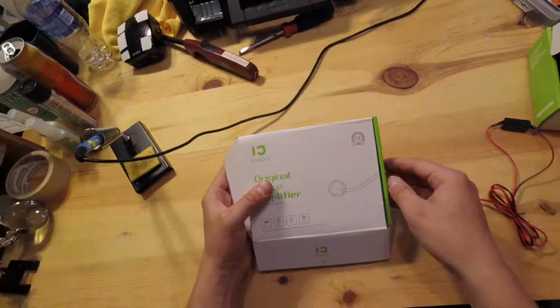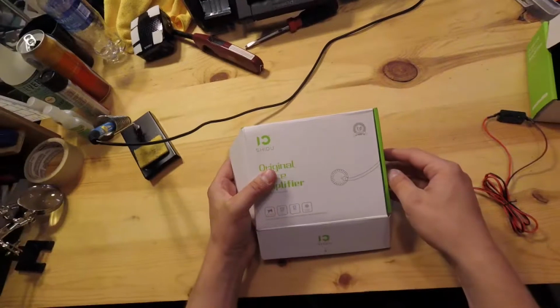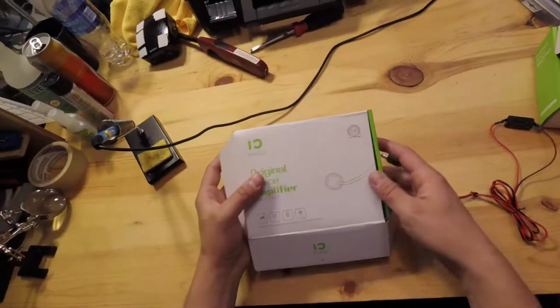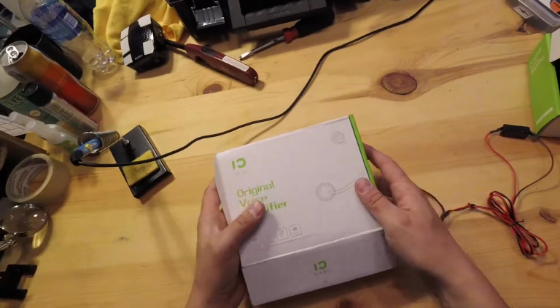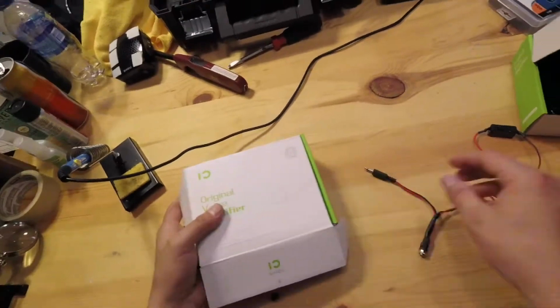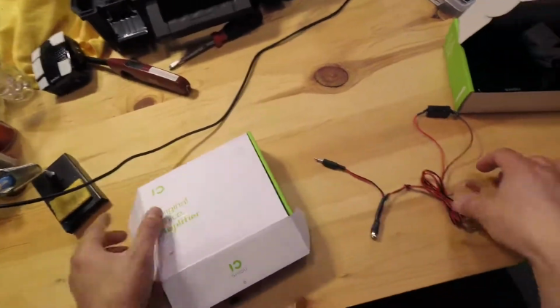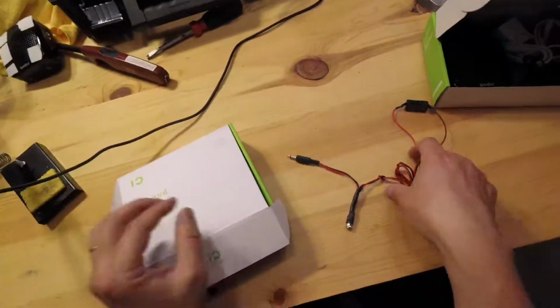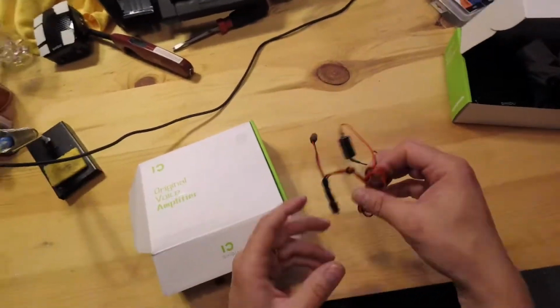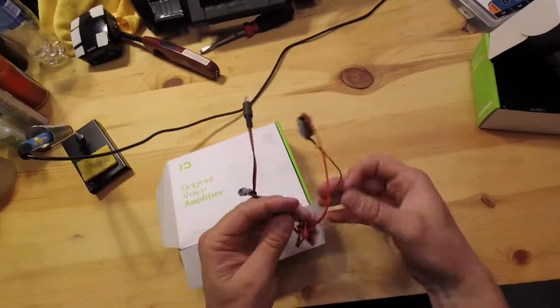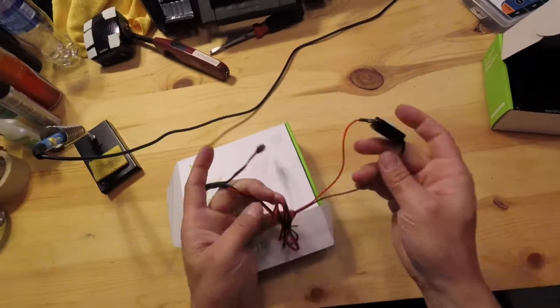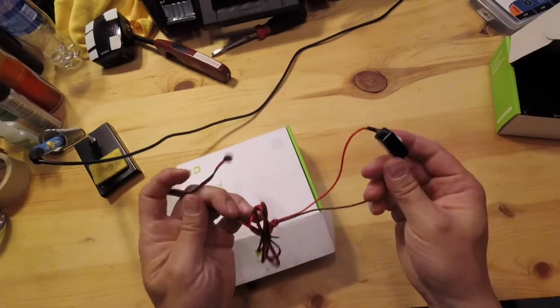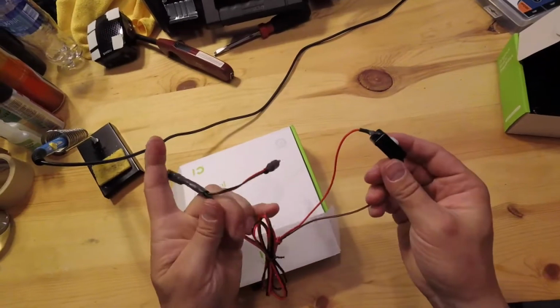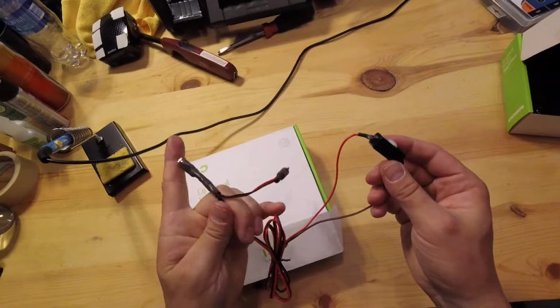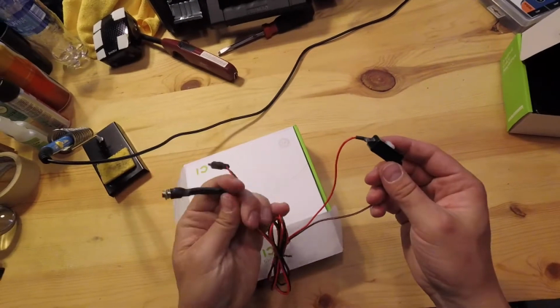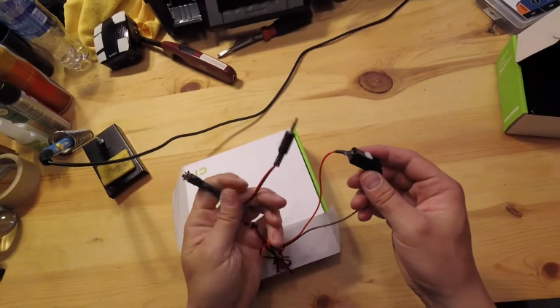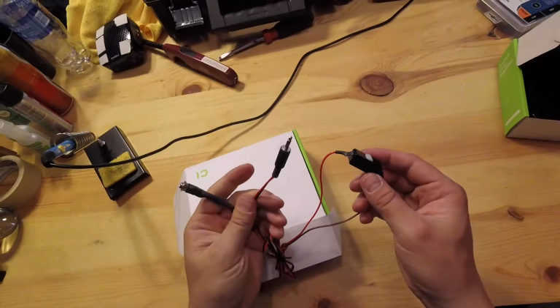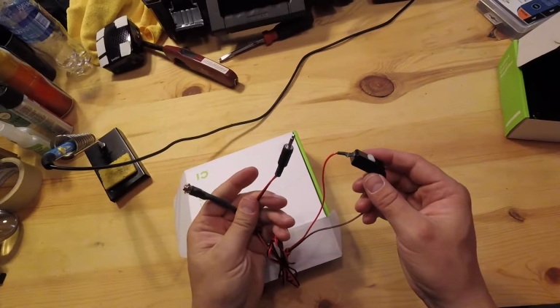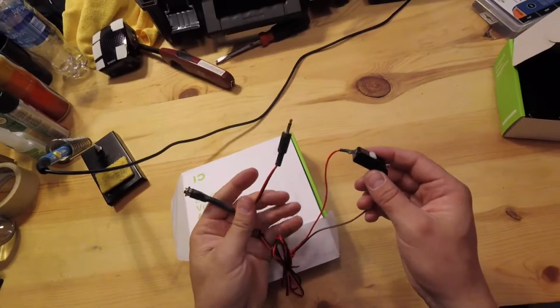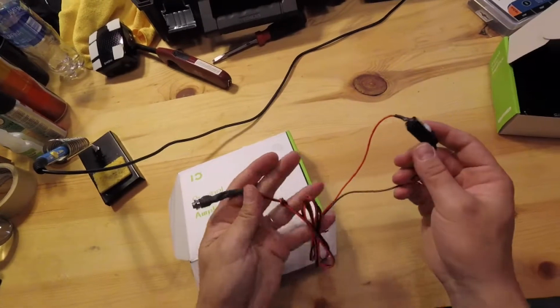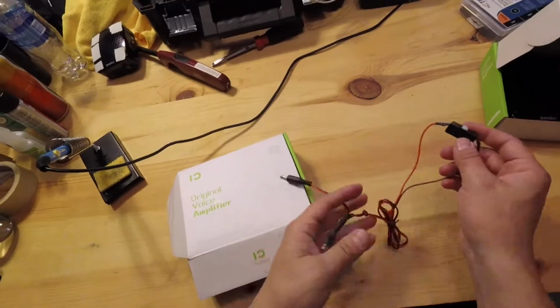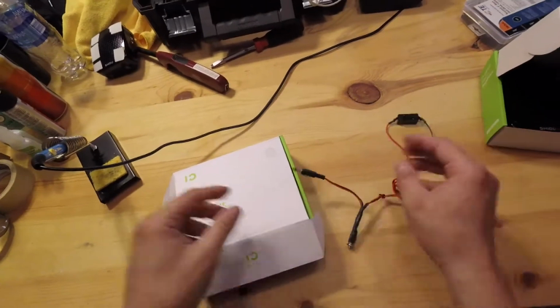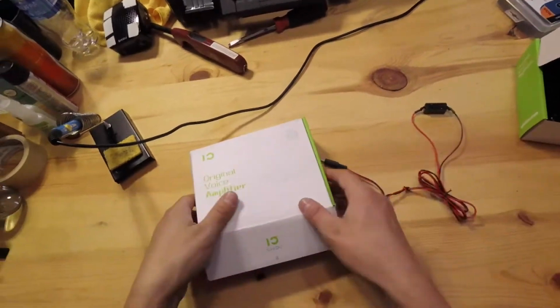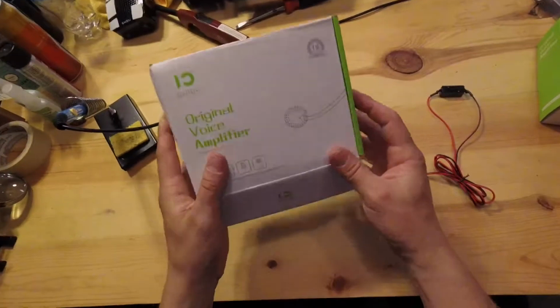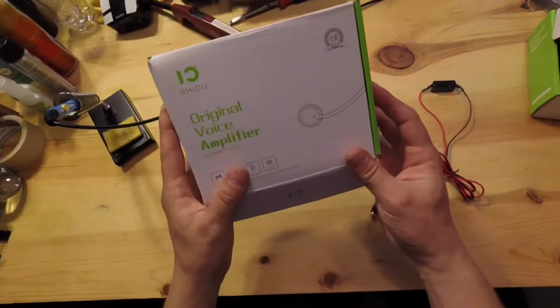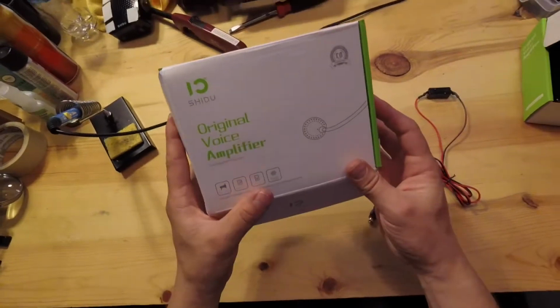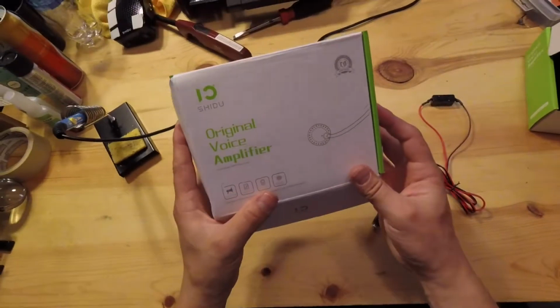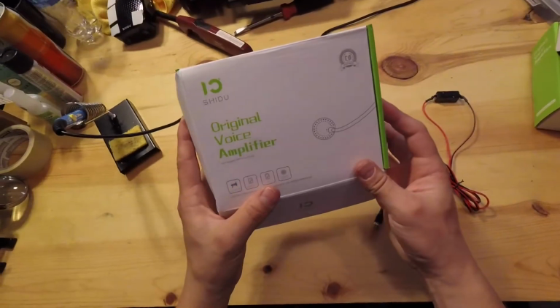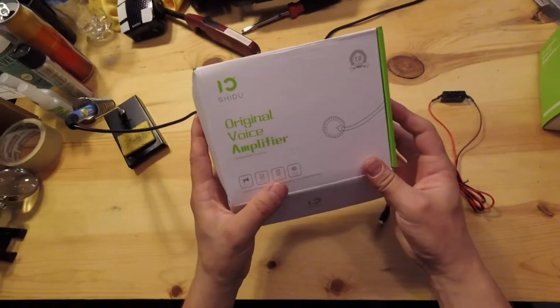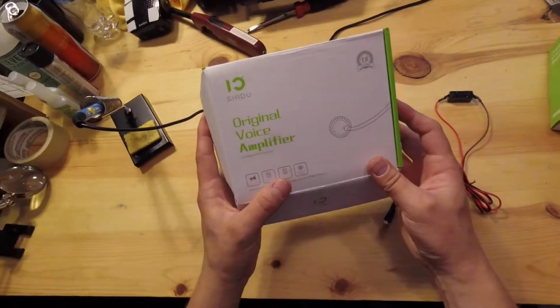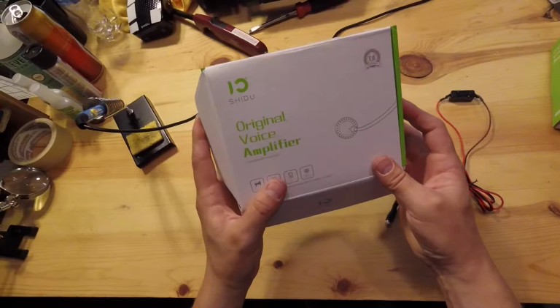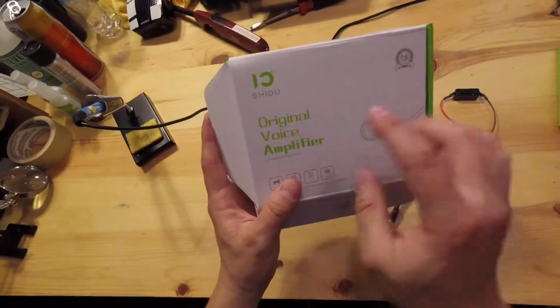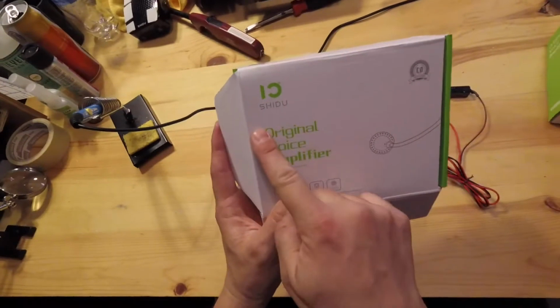I want to show you my momentary switch add-on which works for any personal amplifier. My personal favorite for trooping is the SheDo.